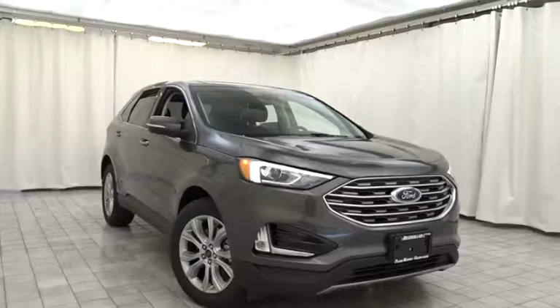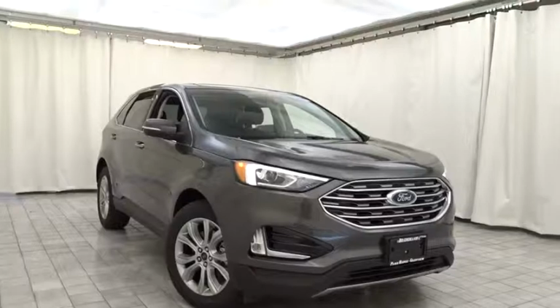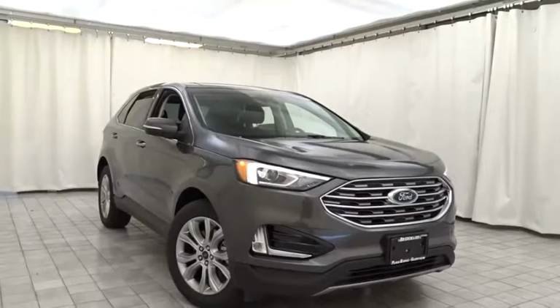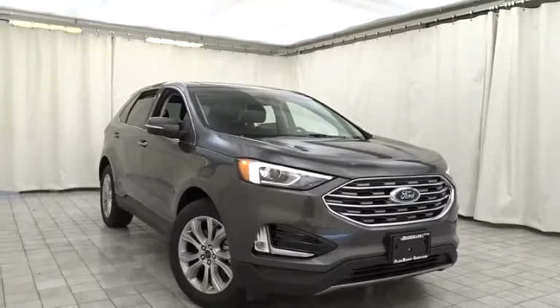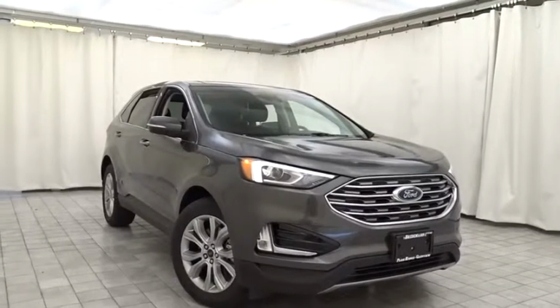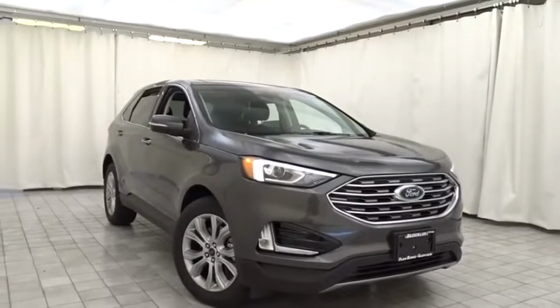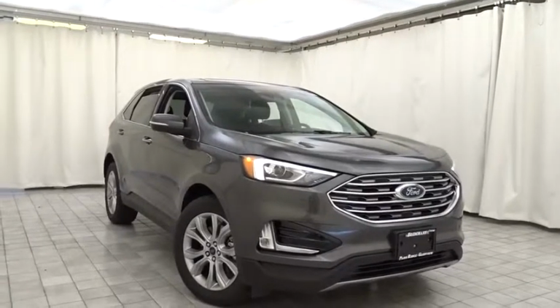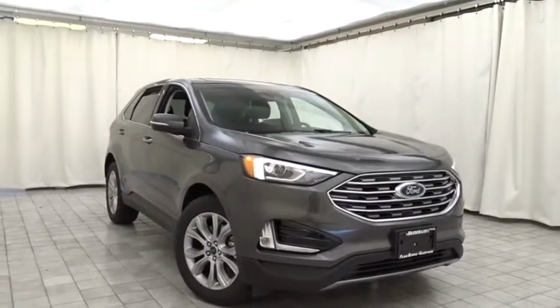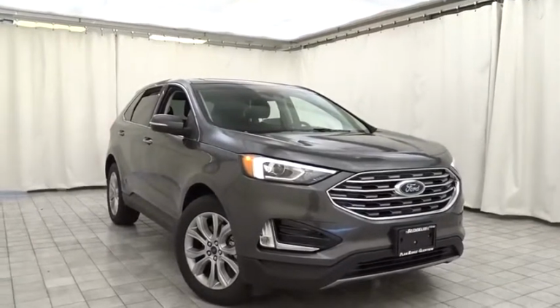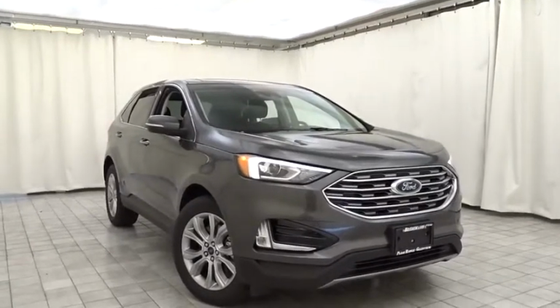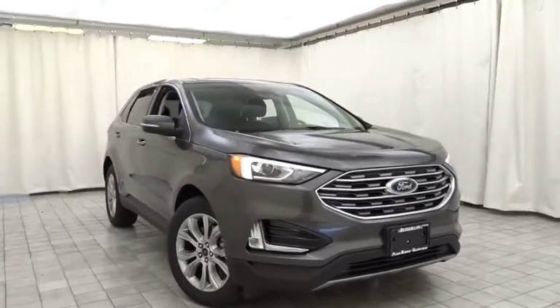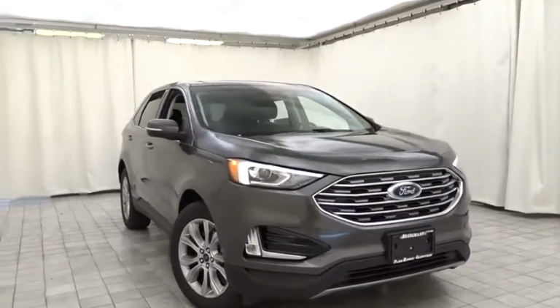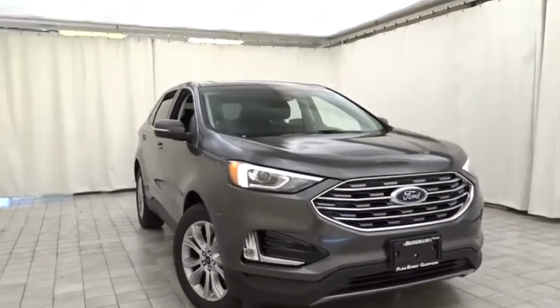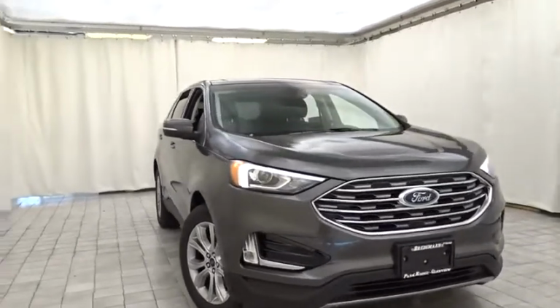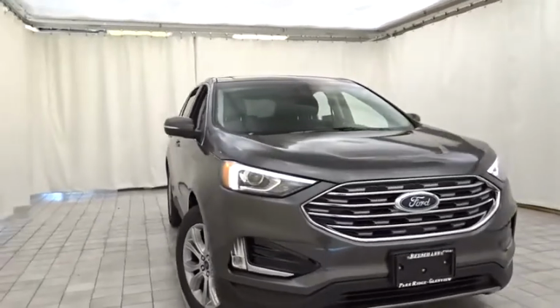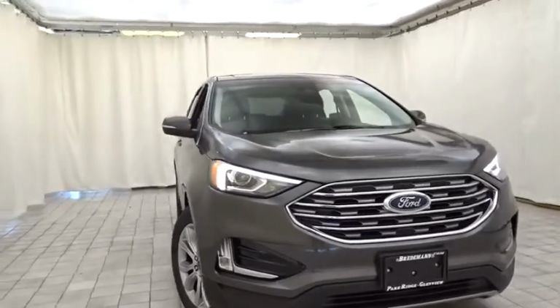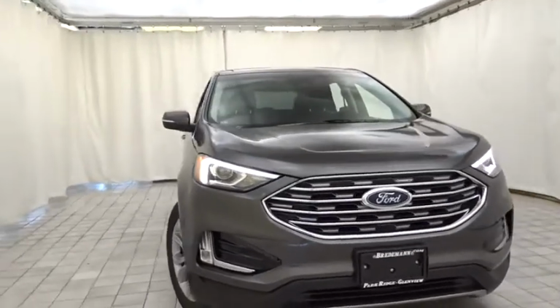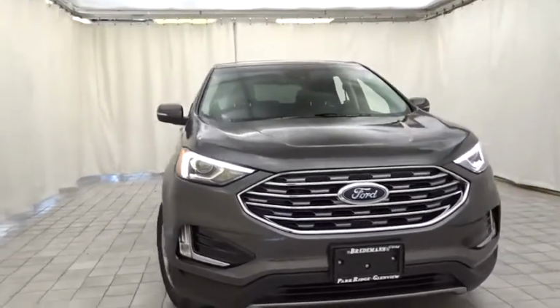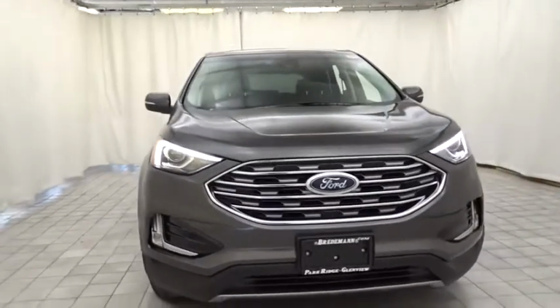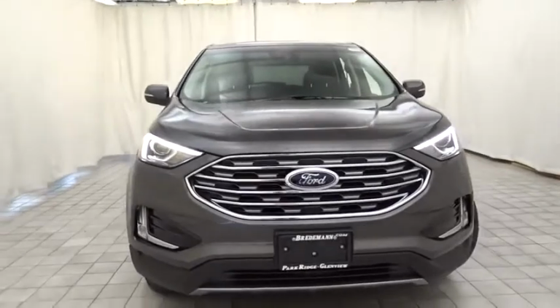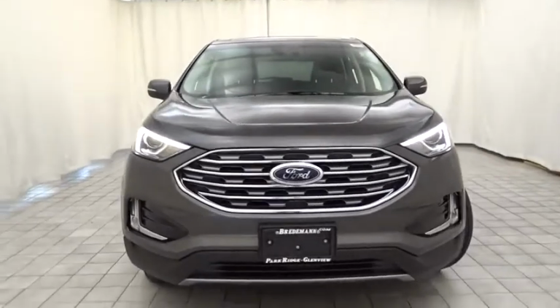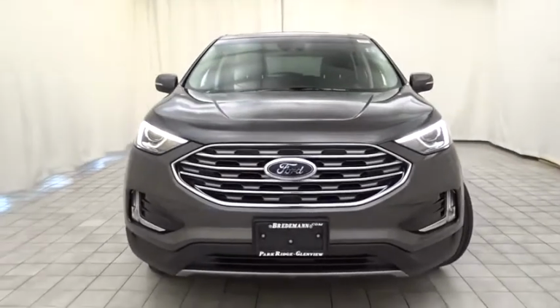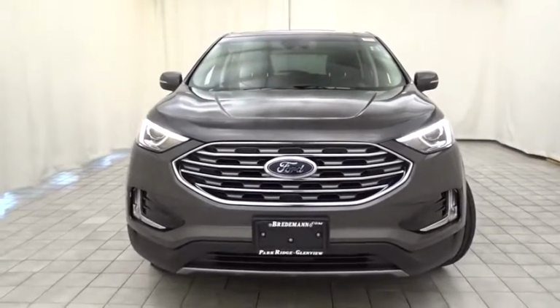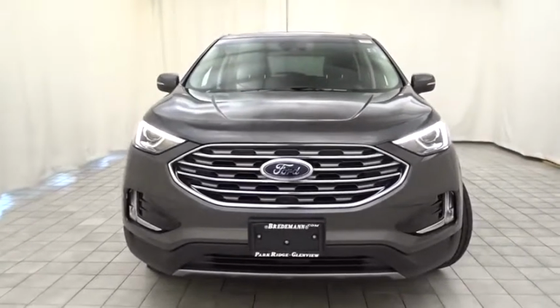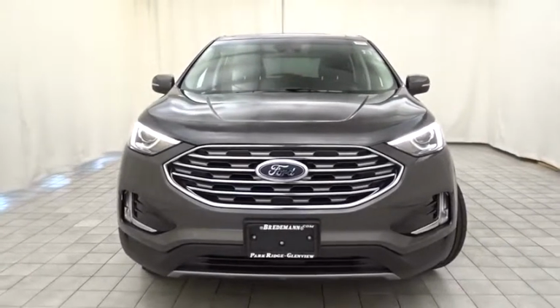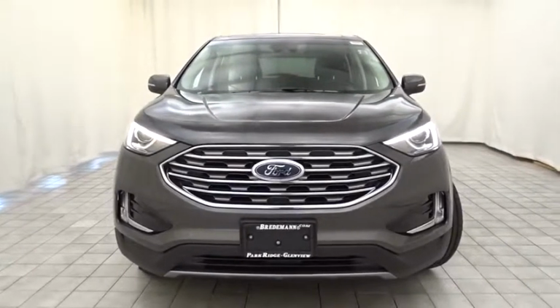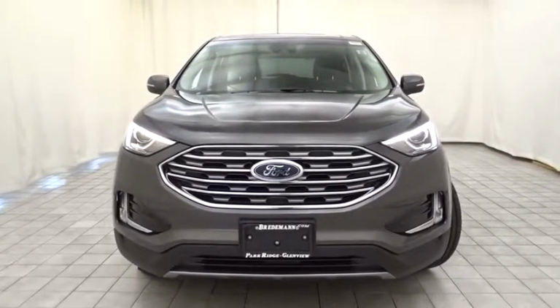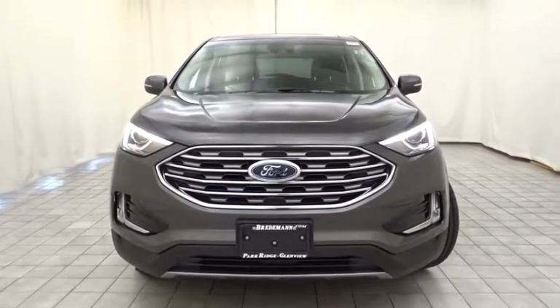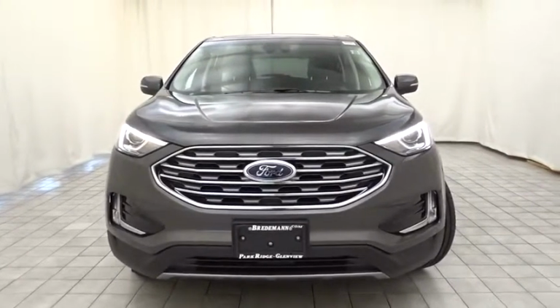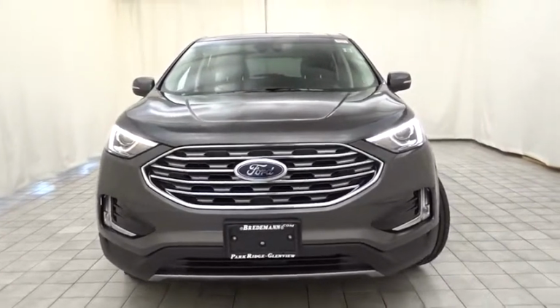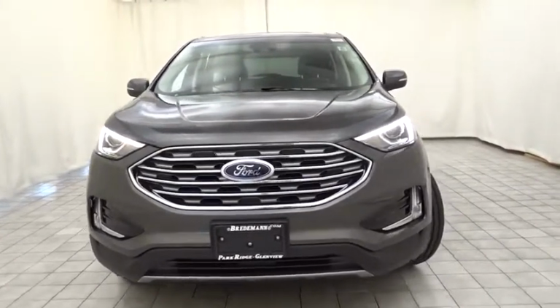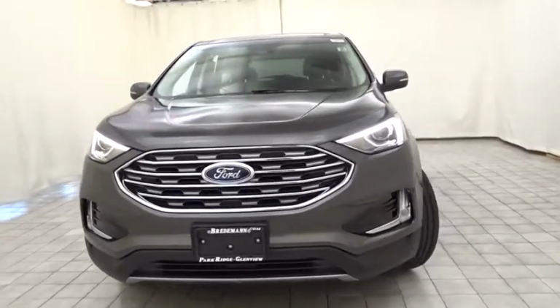2019 Ford Edge. Thrills with more power in MPG. Either way, you're in for an exhilarating experience with Ford Edge.